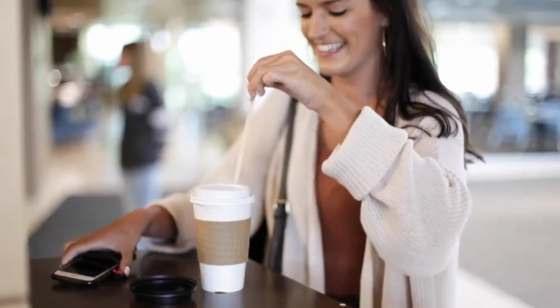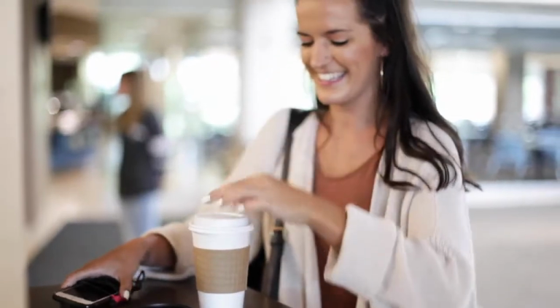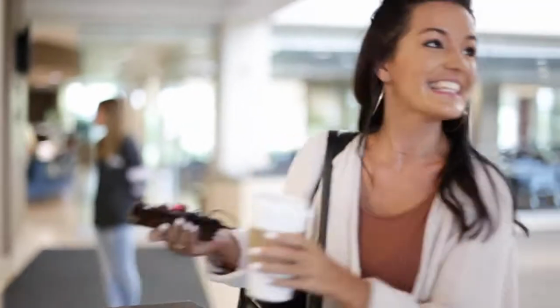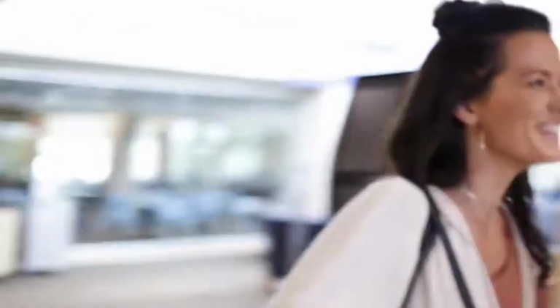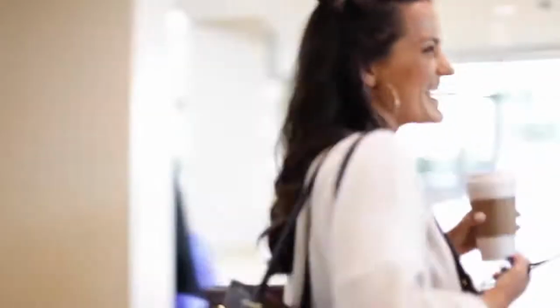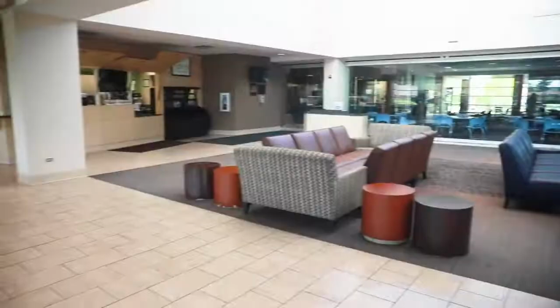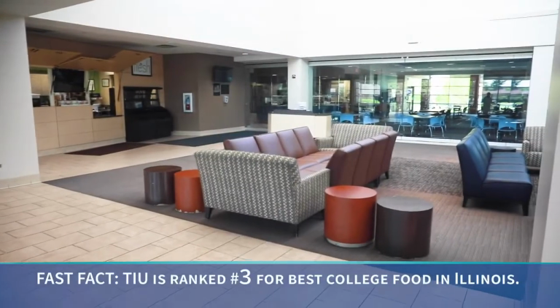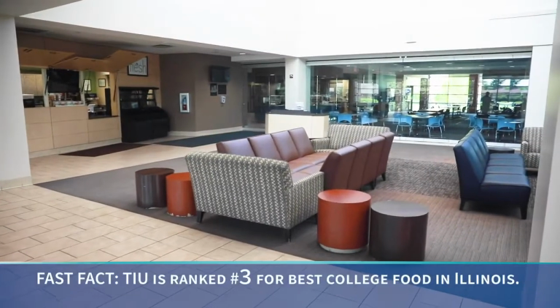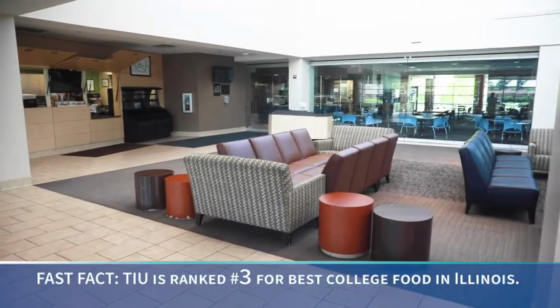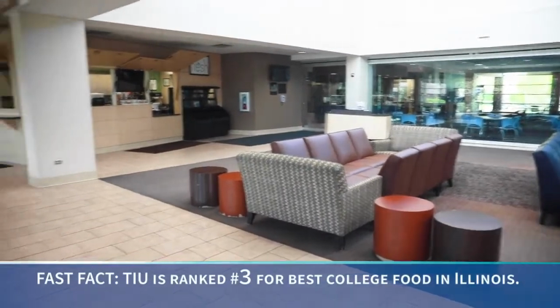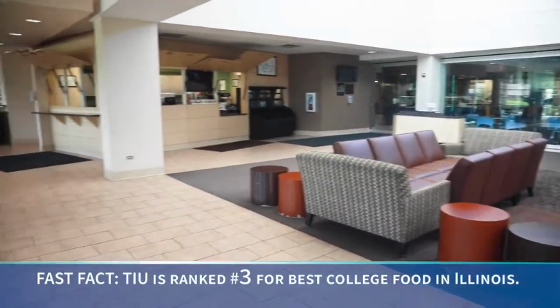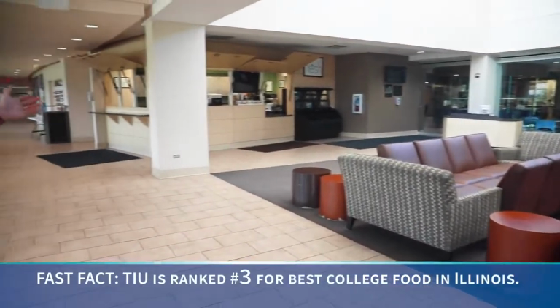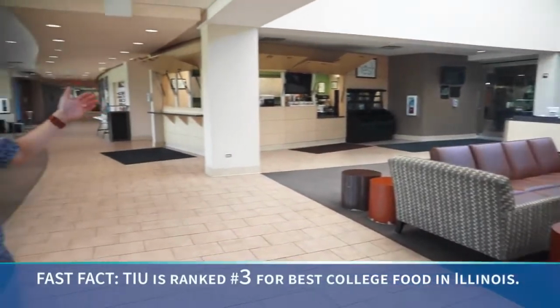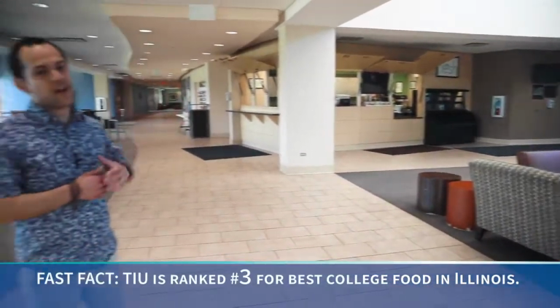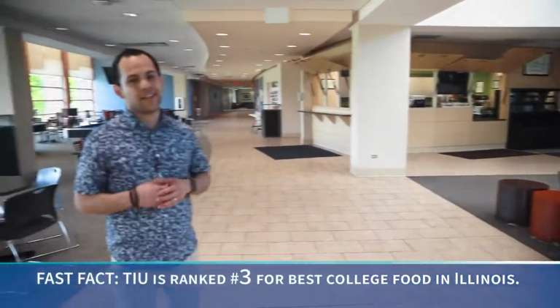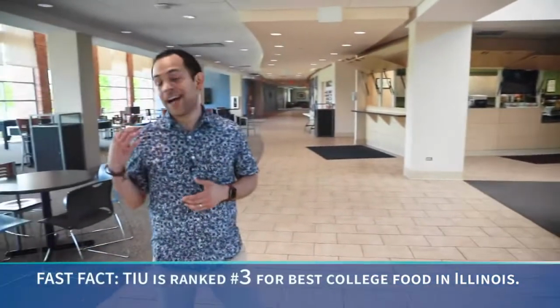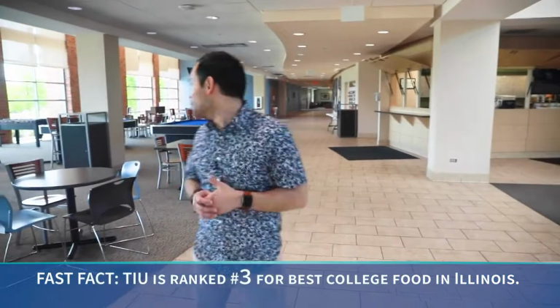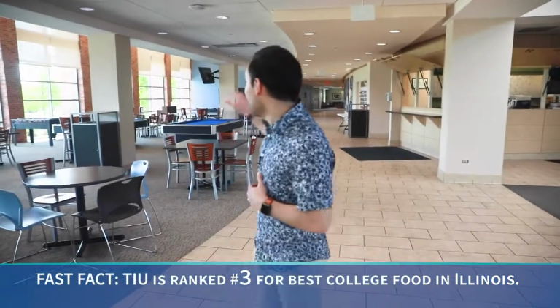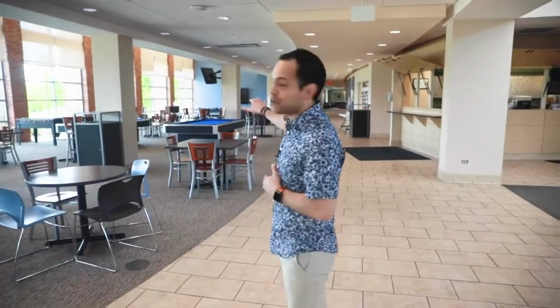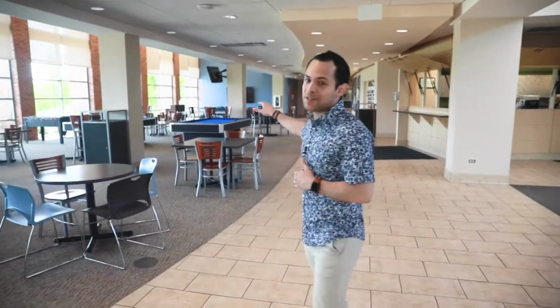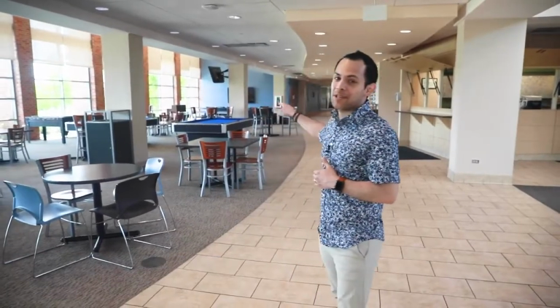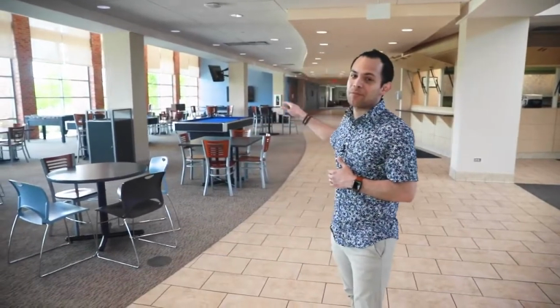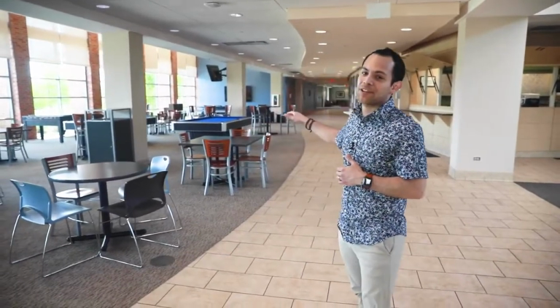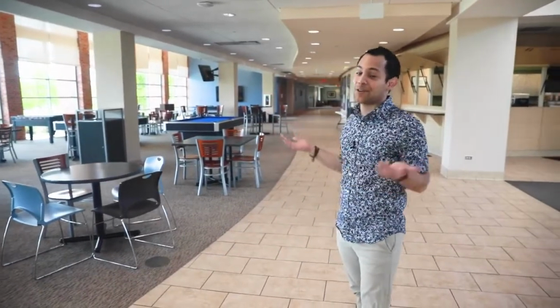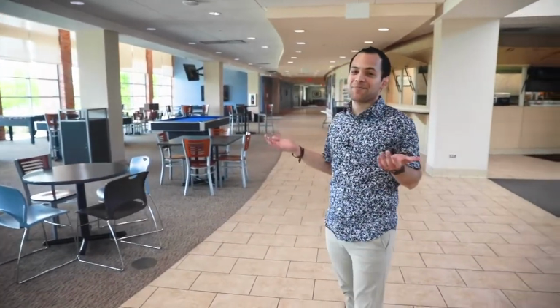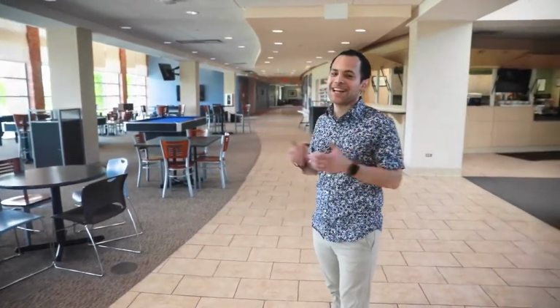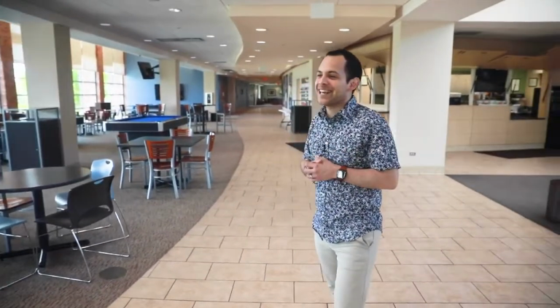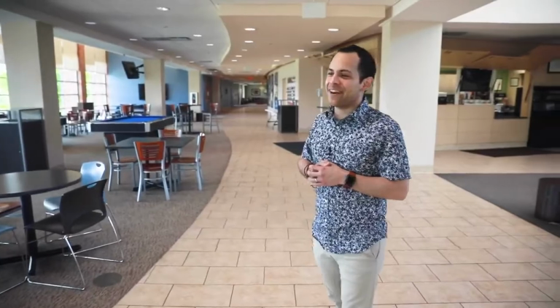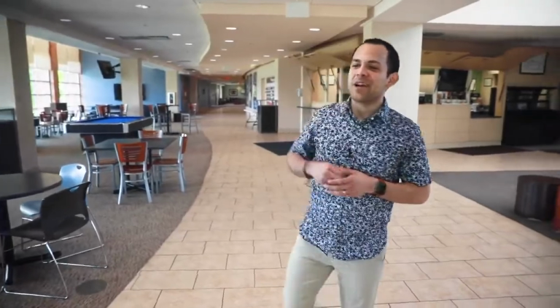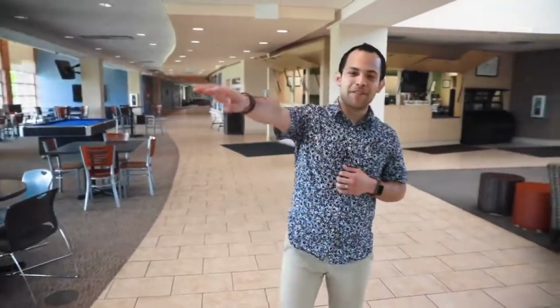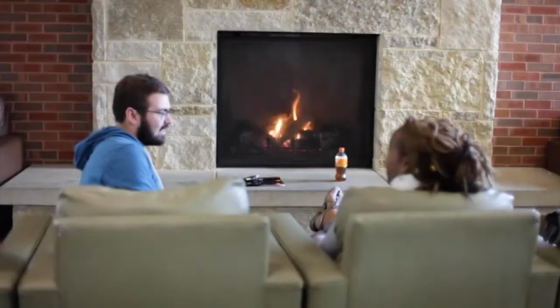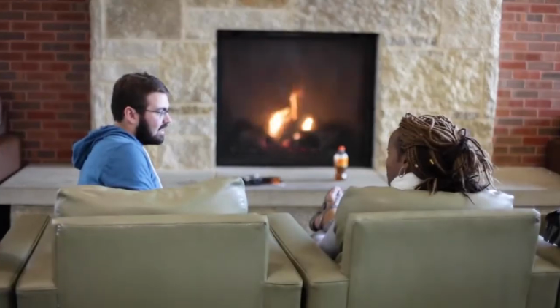Over here we have our famous Hawkins dining and right next to it we have Fresh, where you can grab a bite to eat or even some coffee. Behind me we've got the awesome pool tables that you can play a game right after class or even in between classes. And finally we have the fireplace over here.